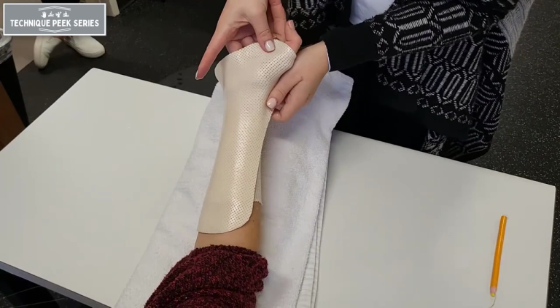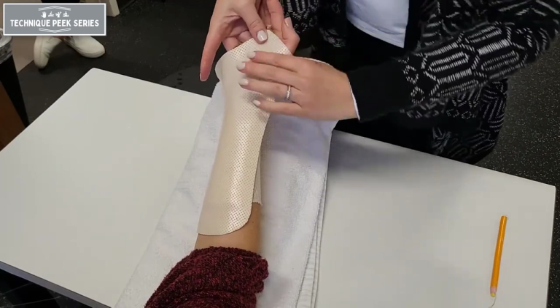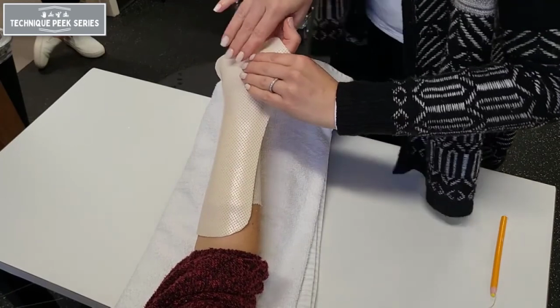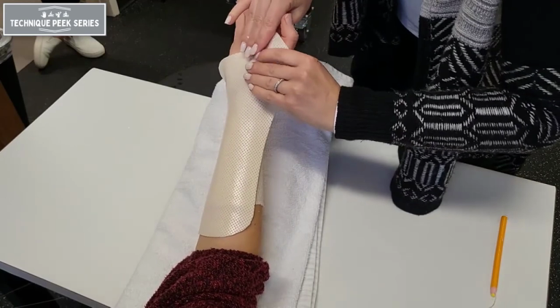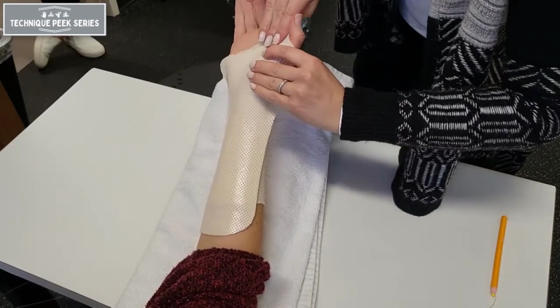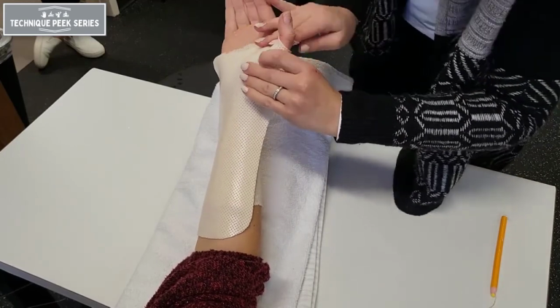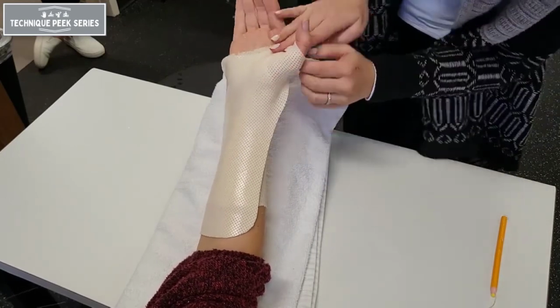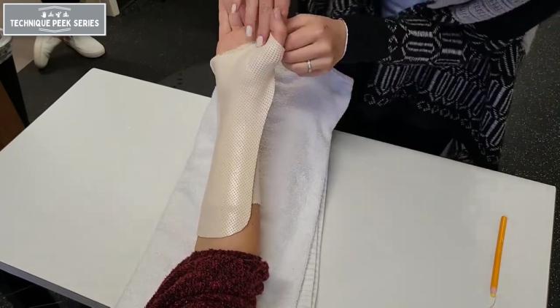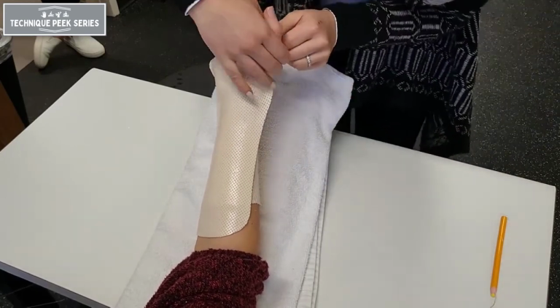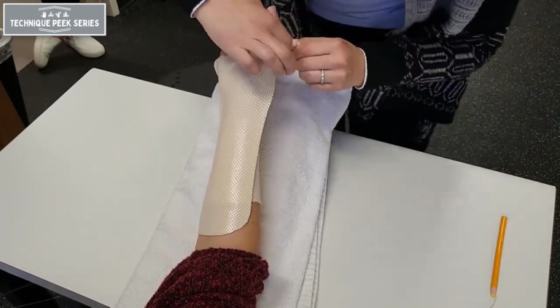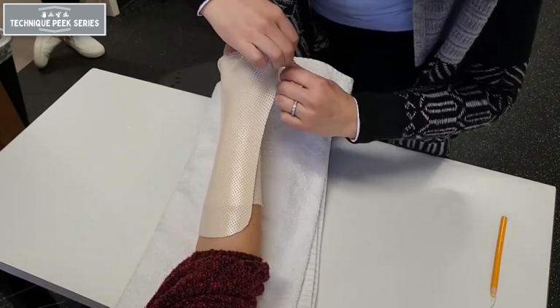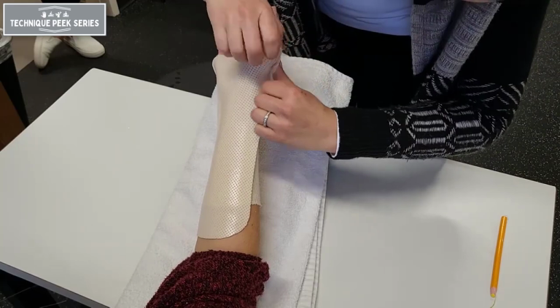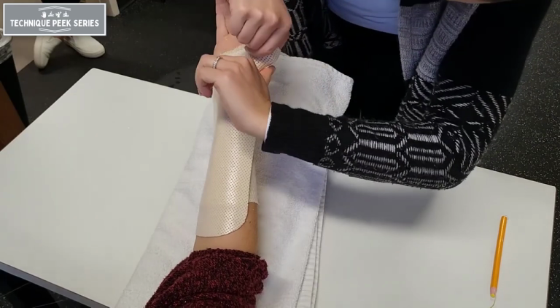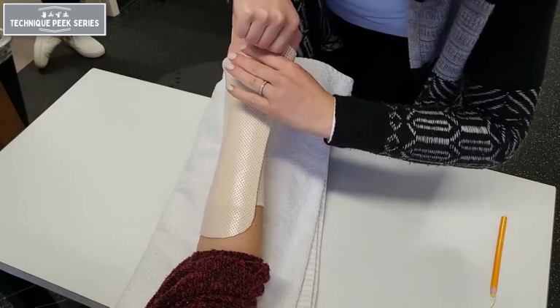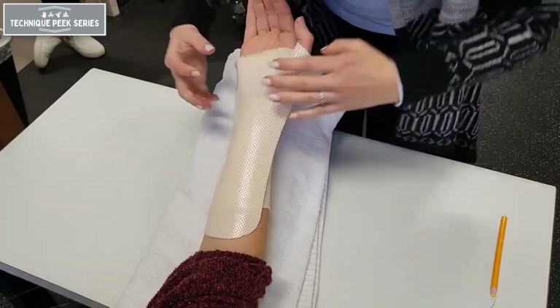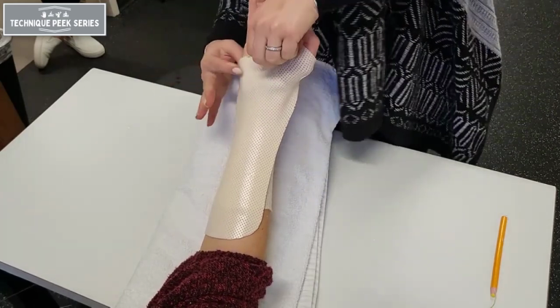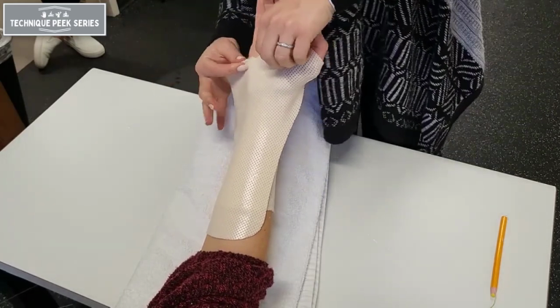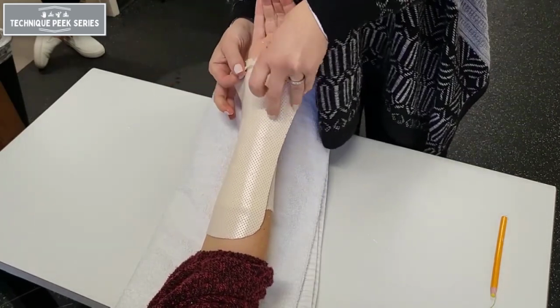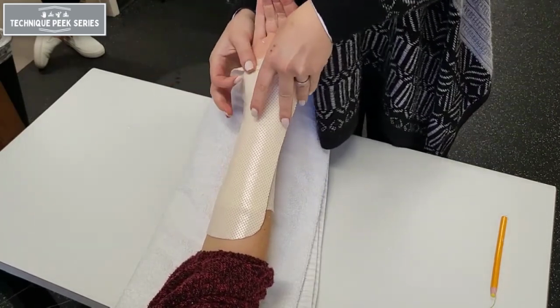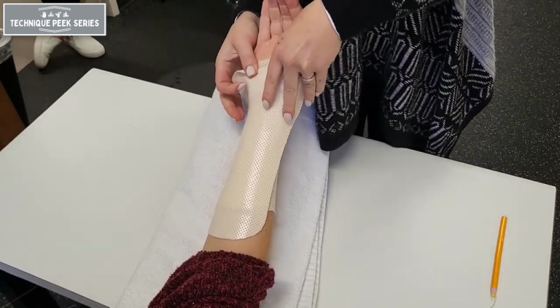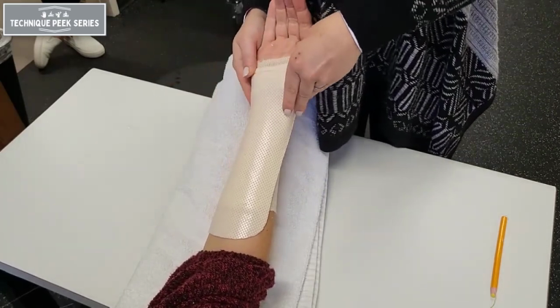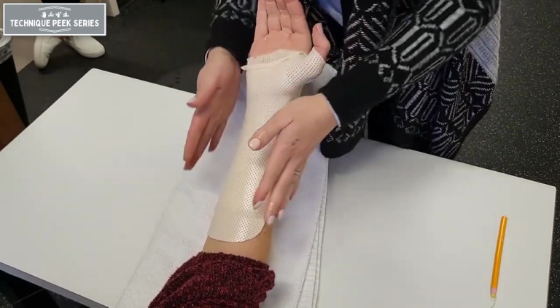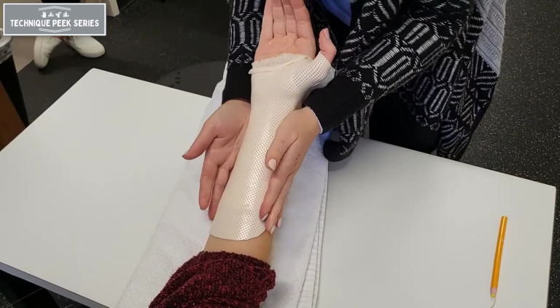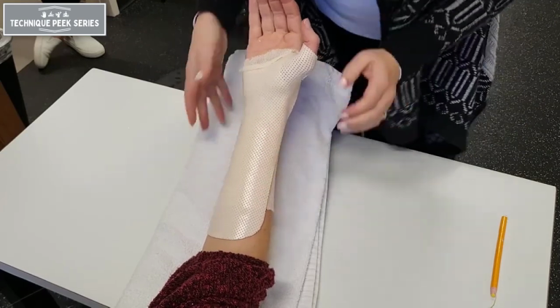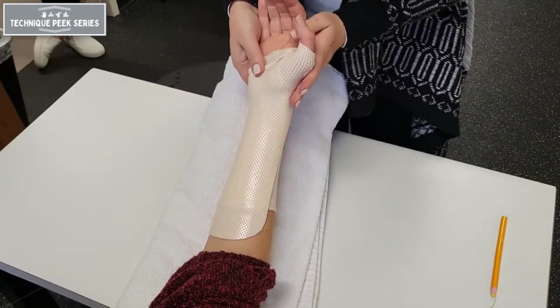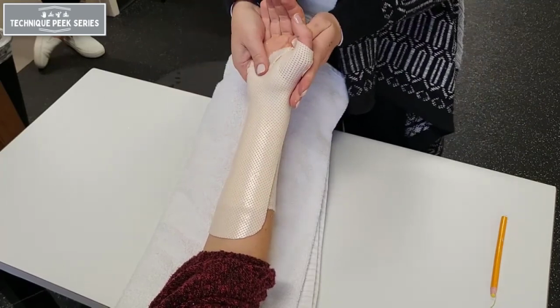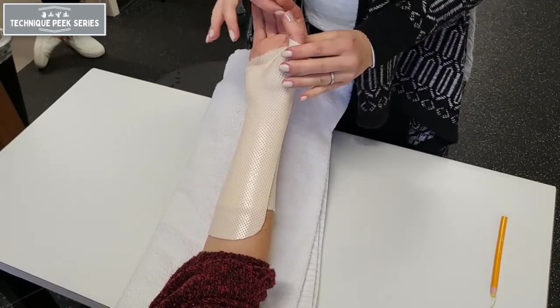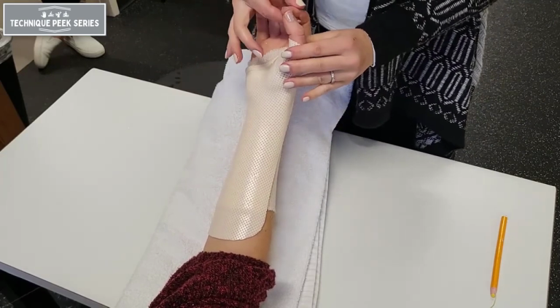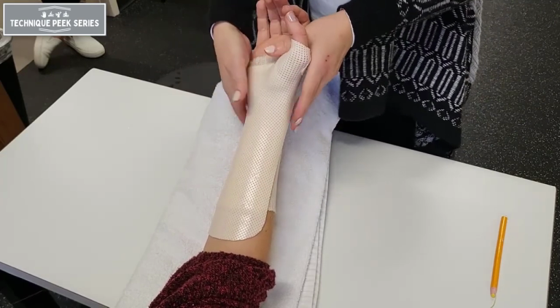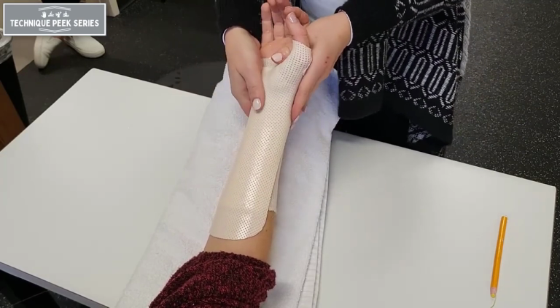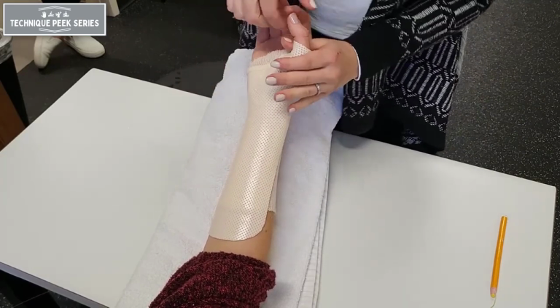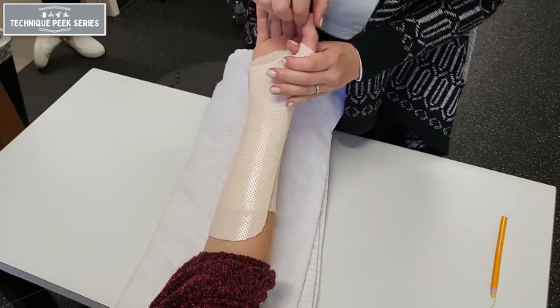First, mold the part around the thumb, closing the crease and pressing securely. Then roll down the edge of the material to clear the distal palmar crease. Use this time to smooth the material along the length of the forearm.